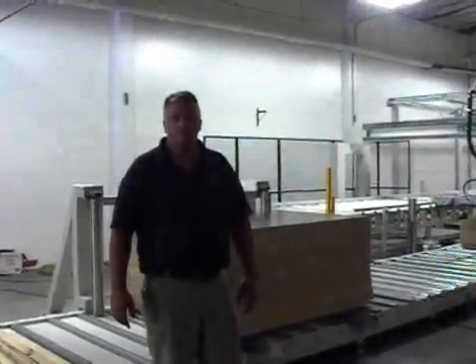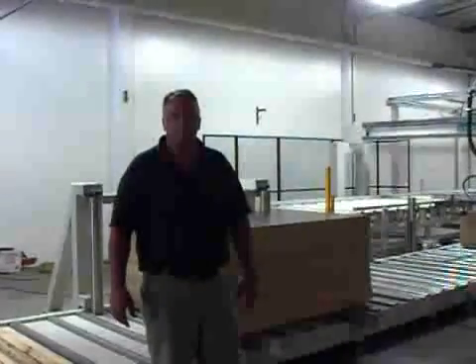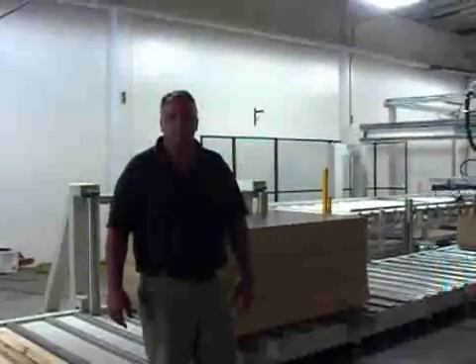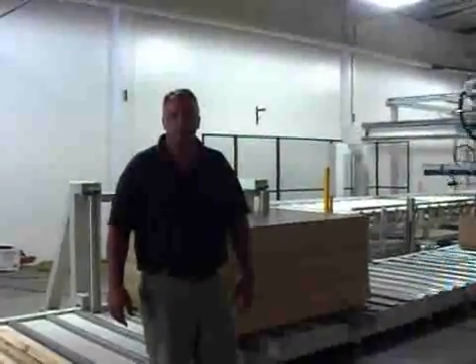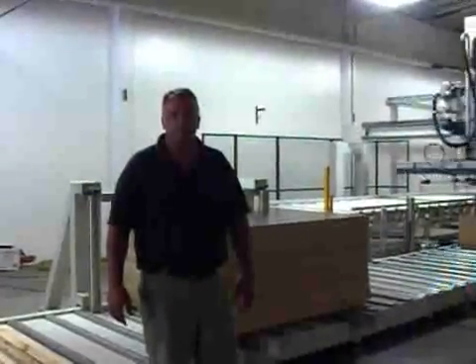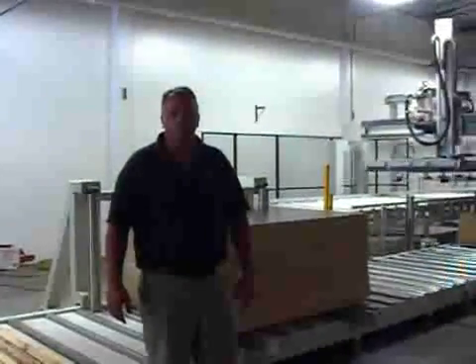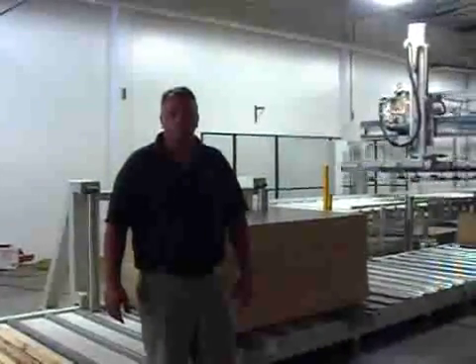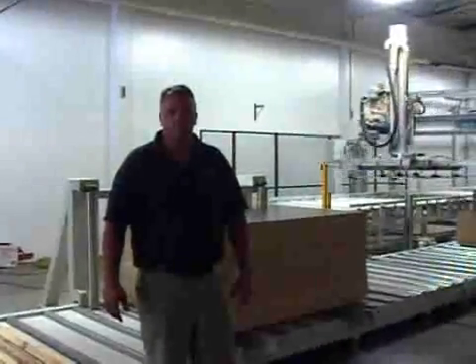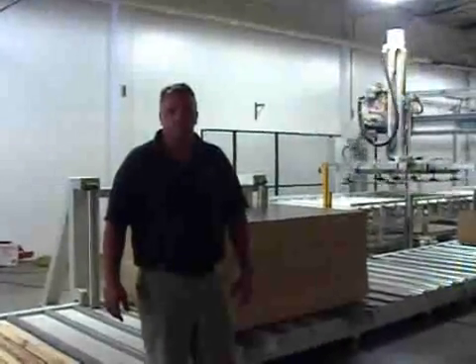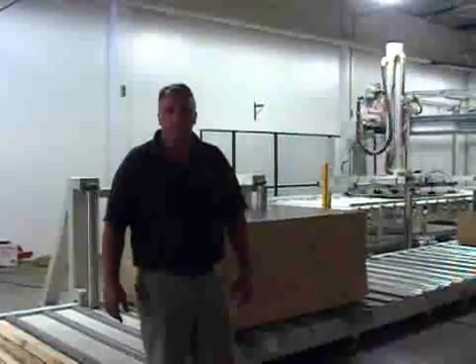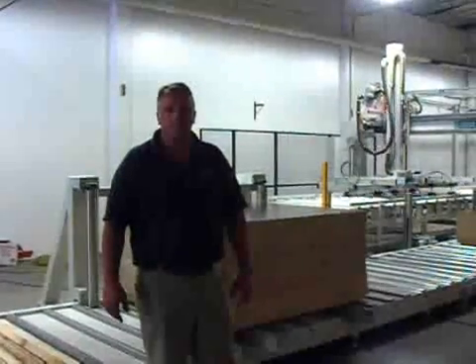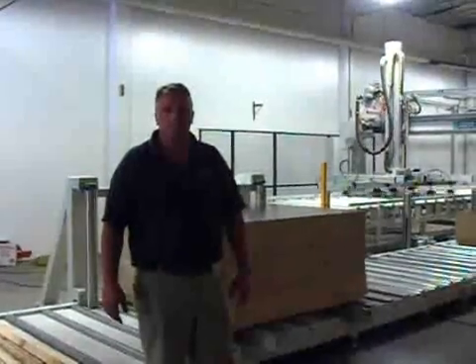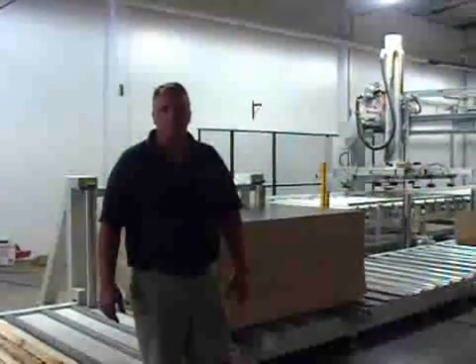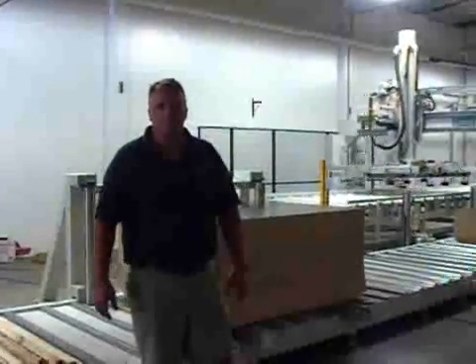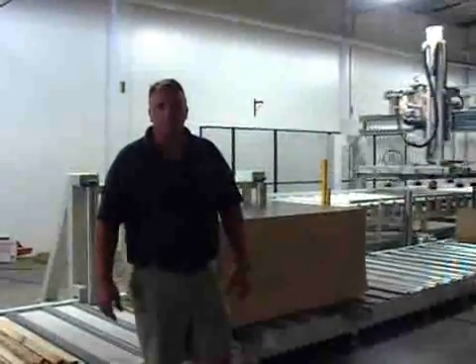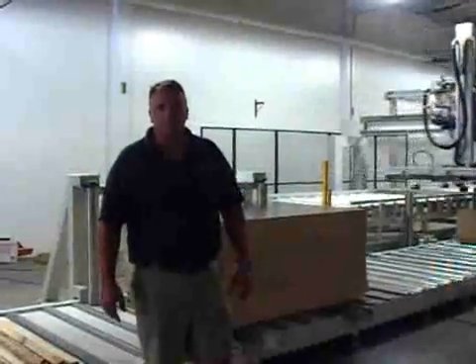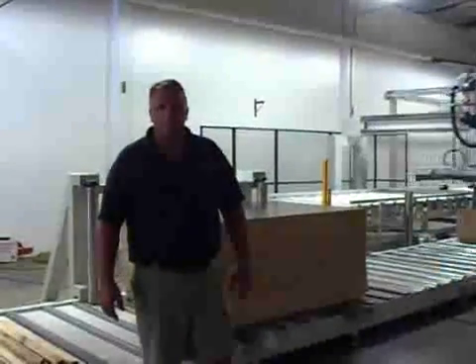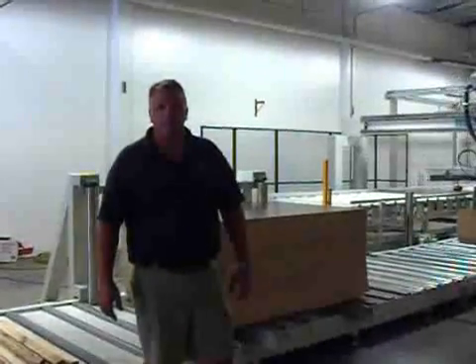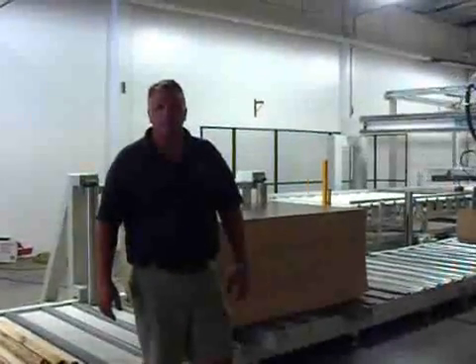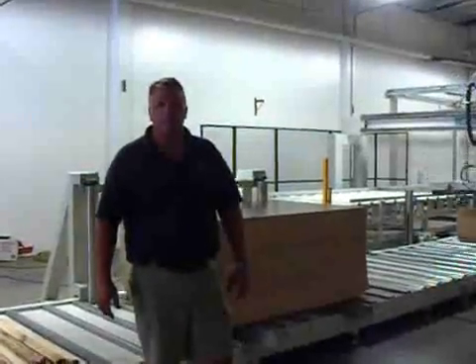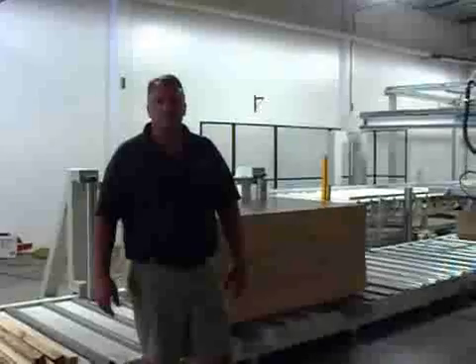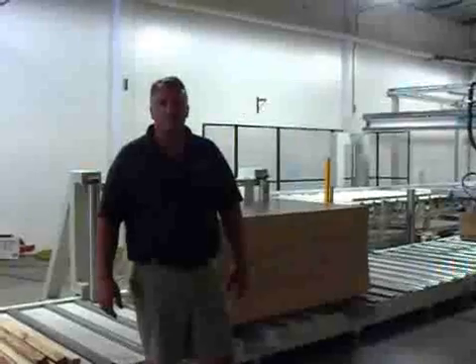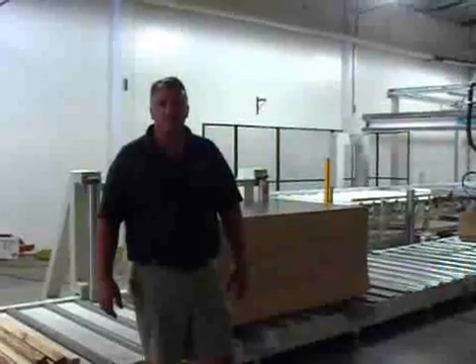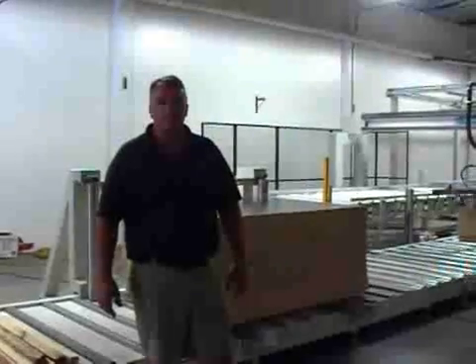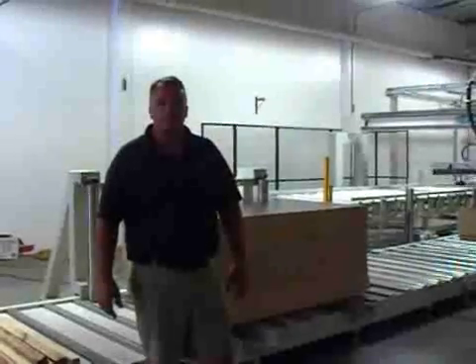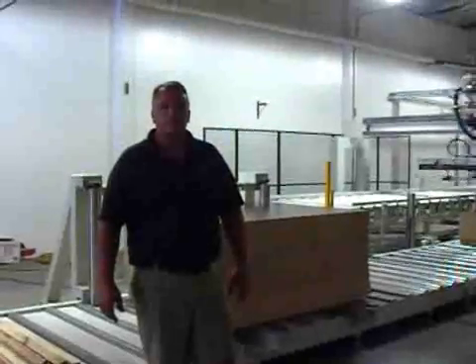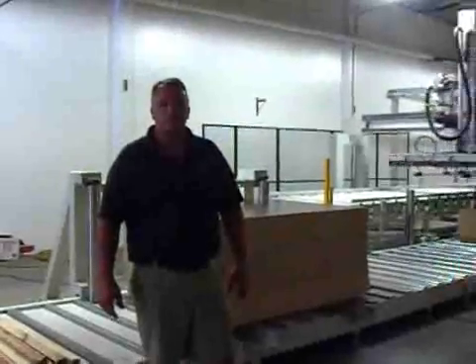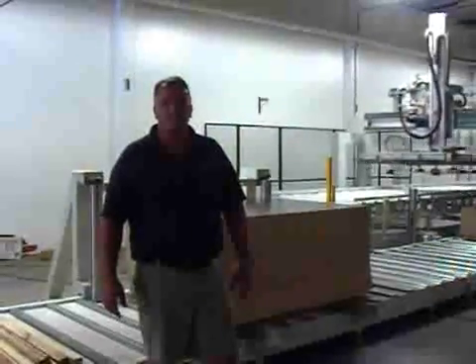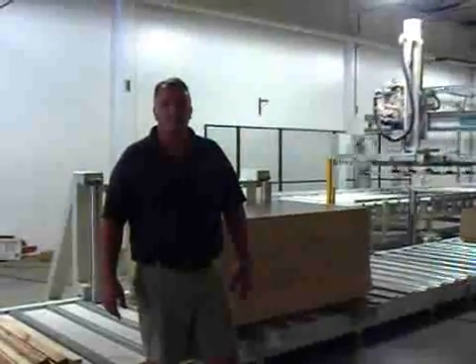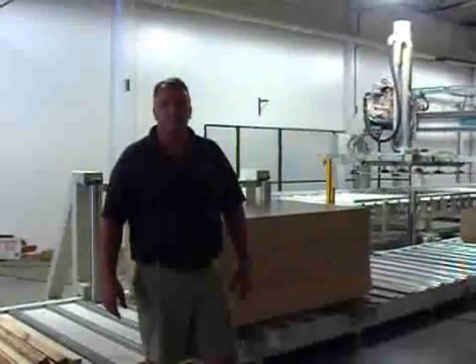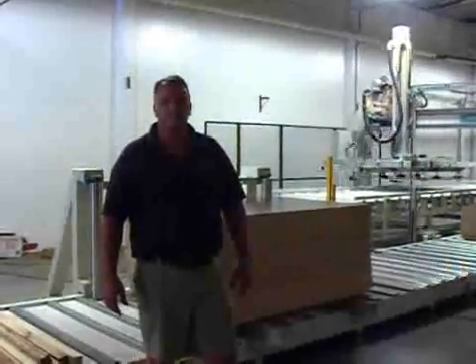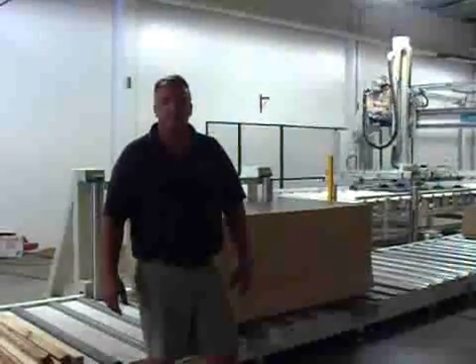We're here at Deco Board in San Bernardino, and Matt Condon, general manager, is going to tell us about the automated trepid finishing line.